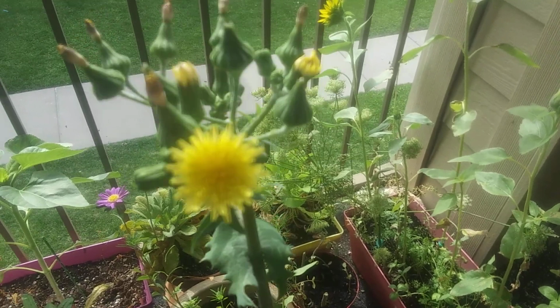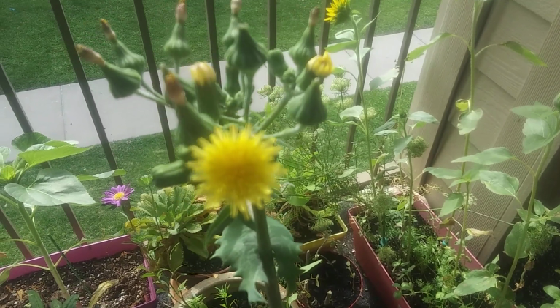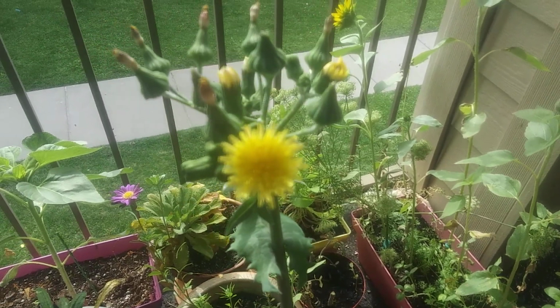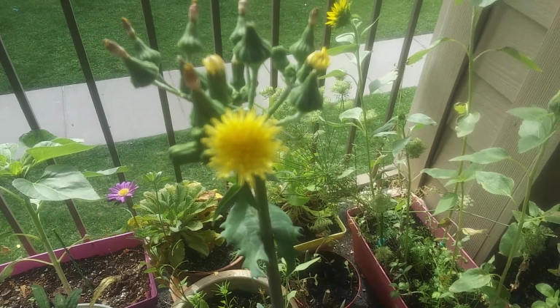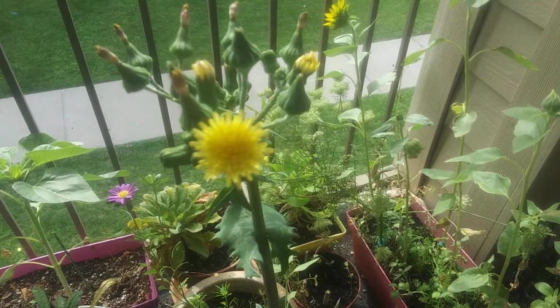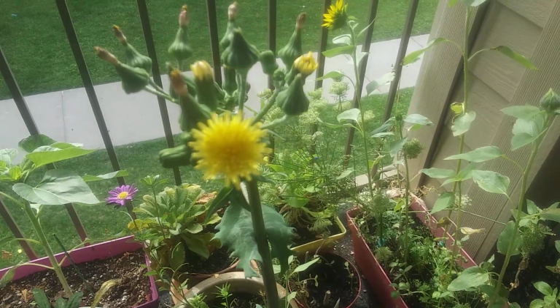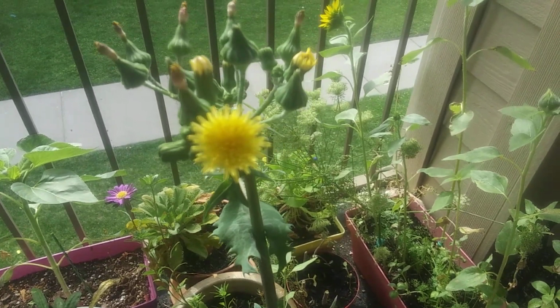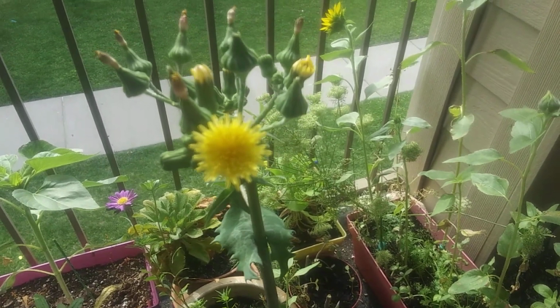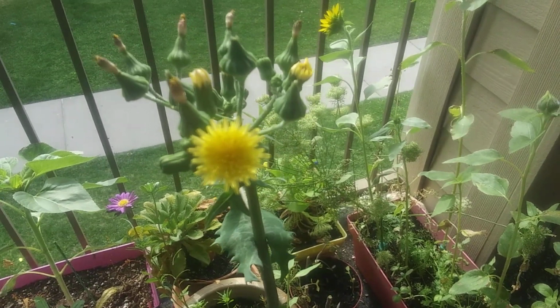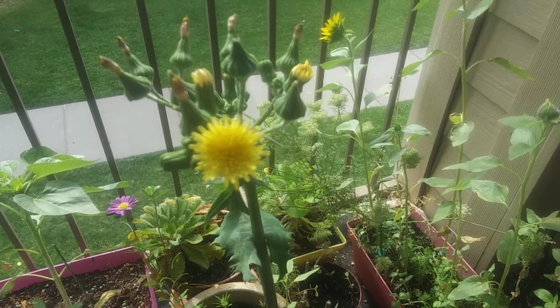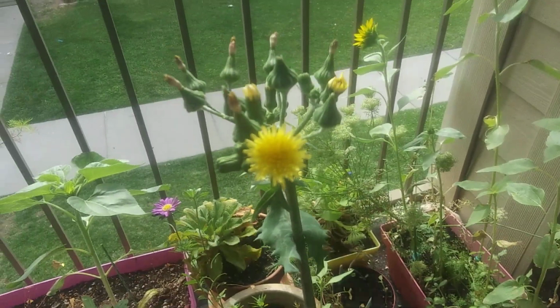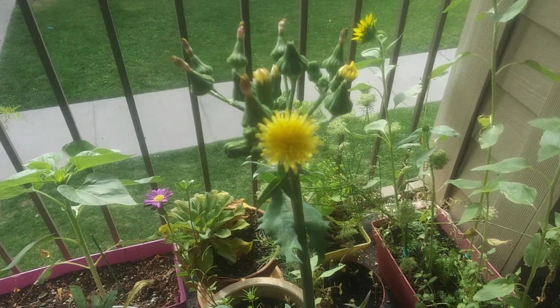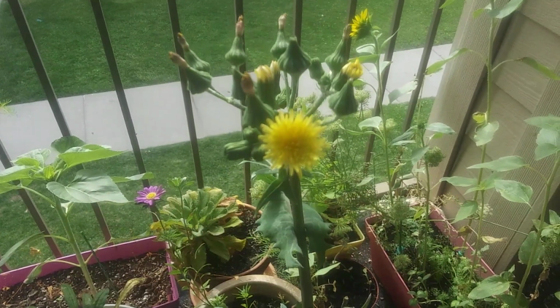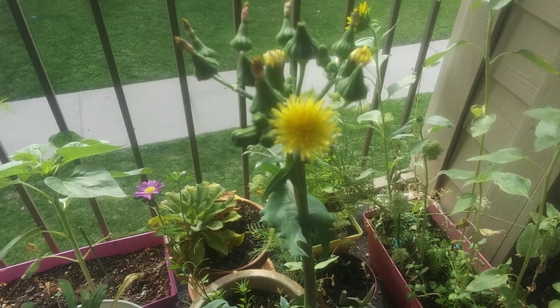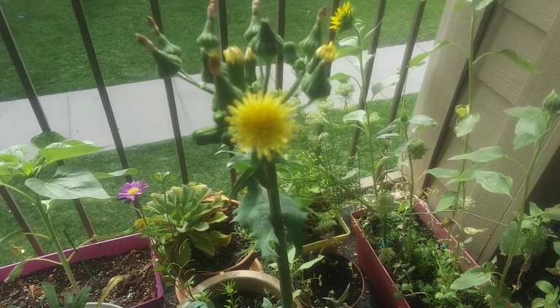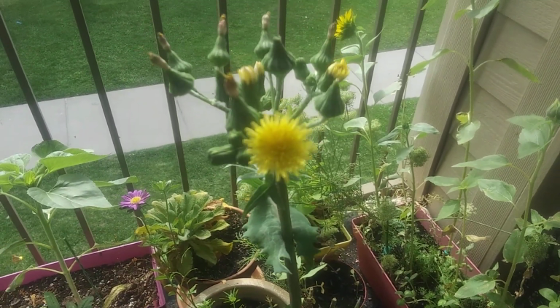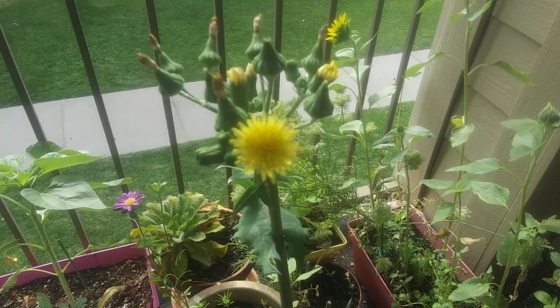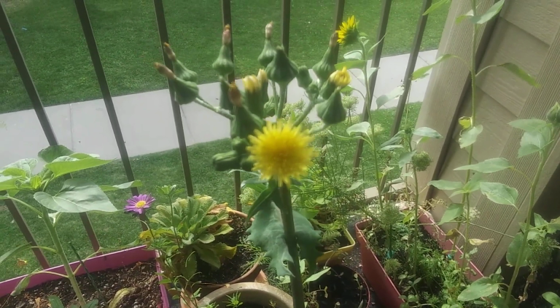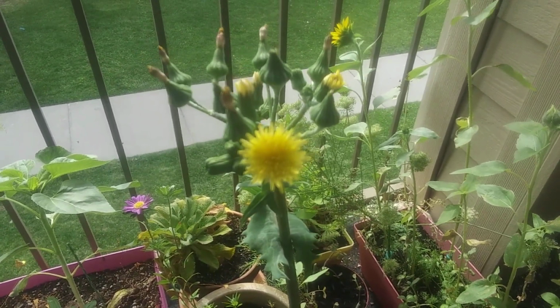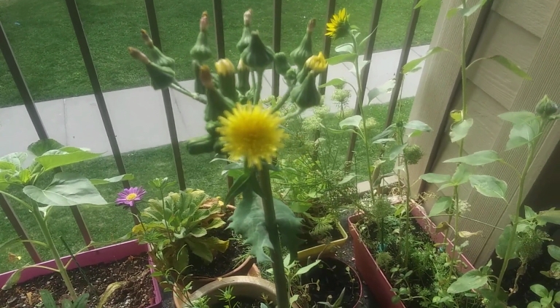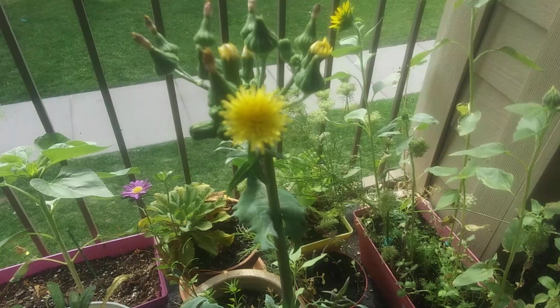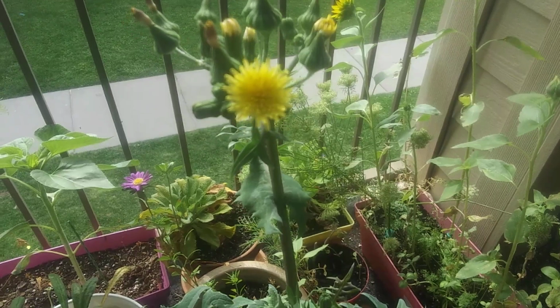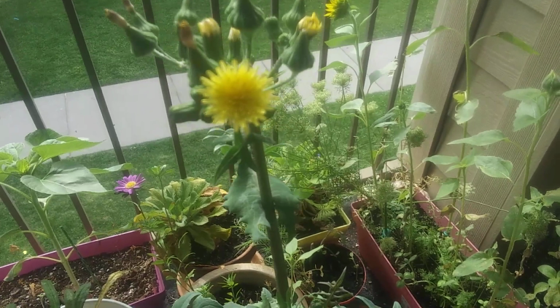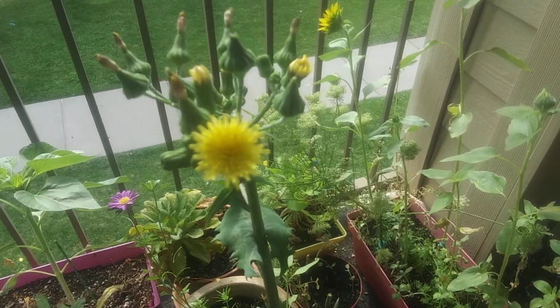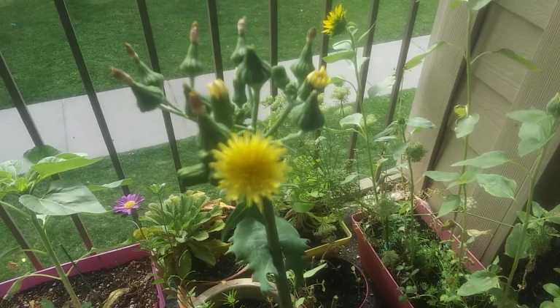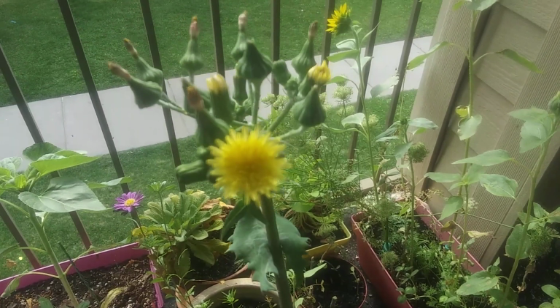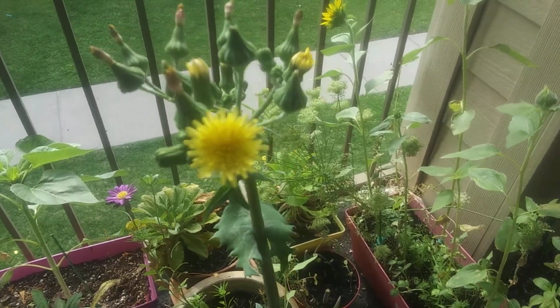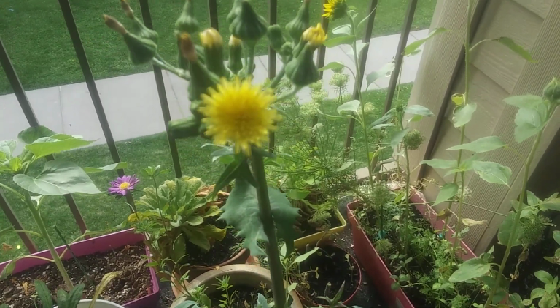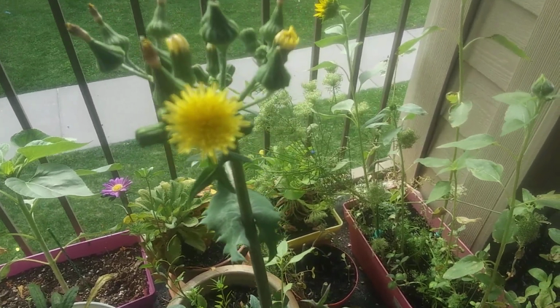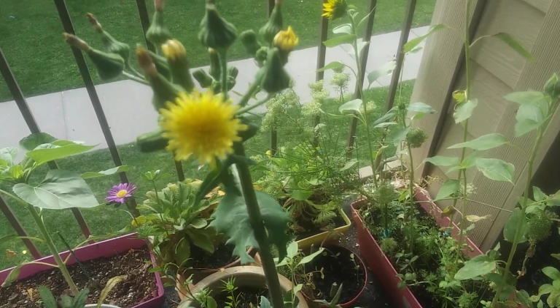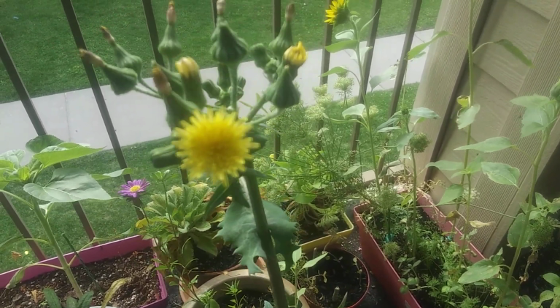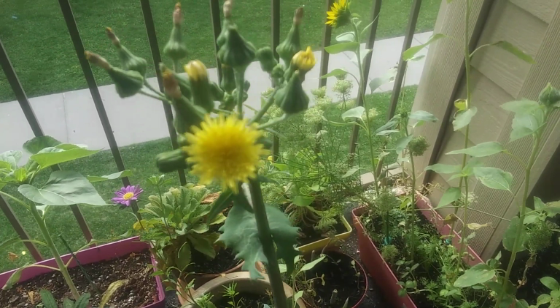Let me know if you know what this is, and let me know about the opening and closing — that's really interesting. Obviously it's a weed or something, or technically a wildflower — I'll call it a wildflower, not a weed — that got into my plant box here.